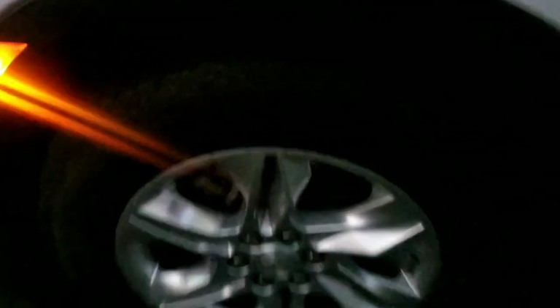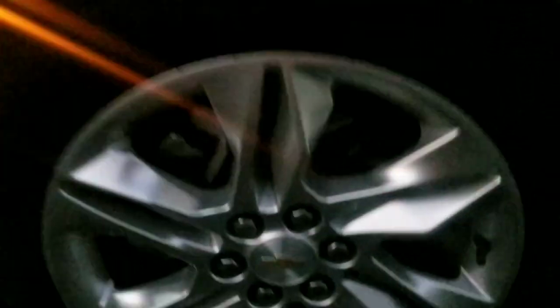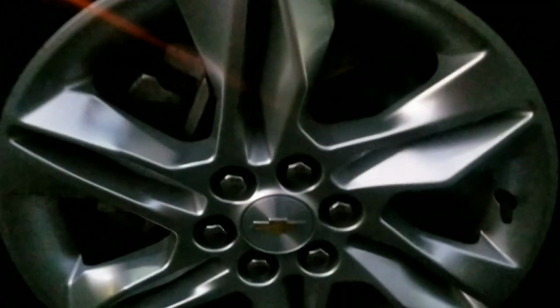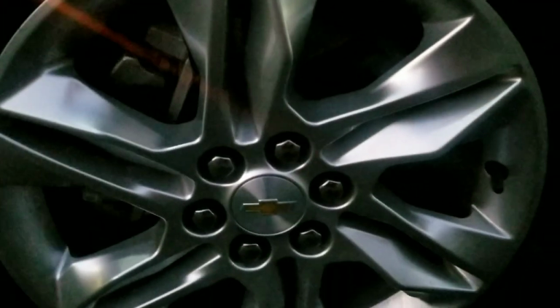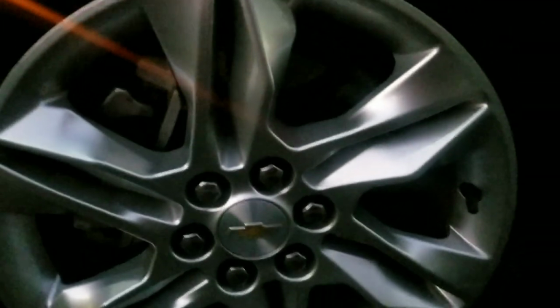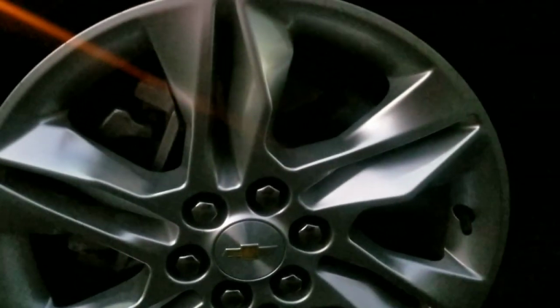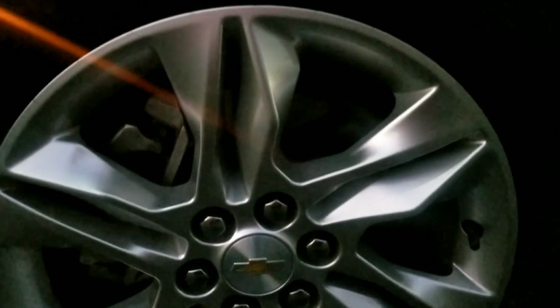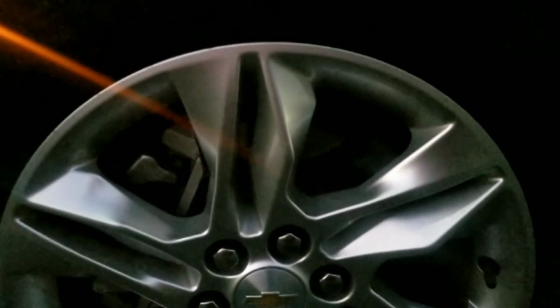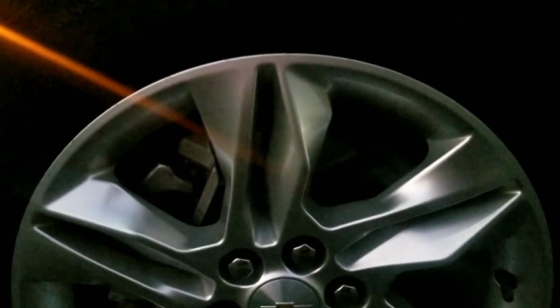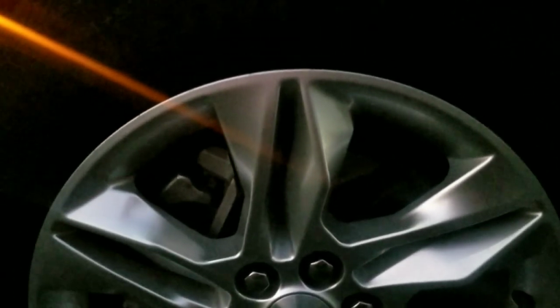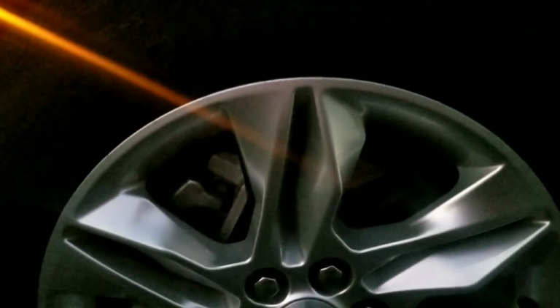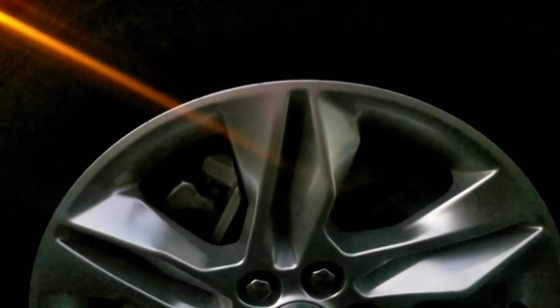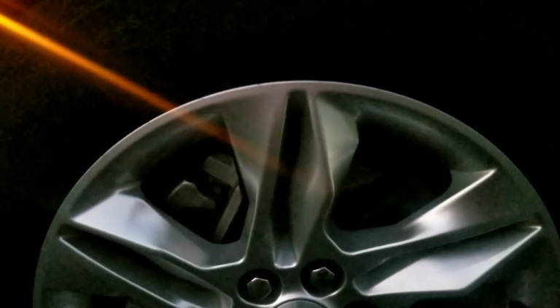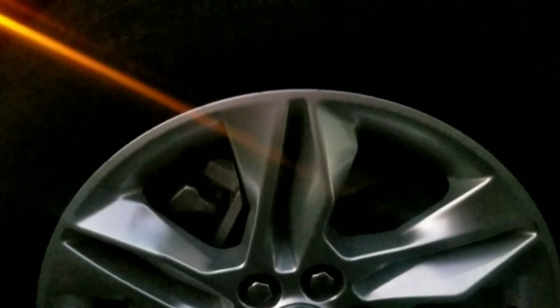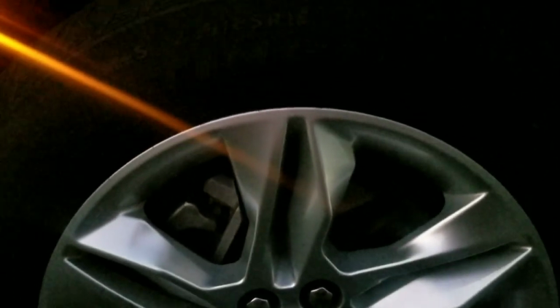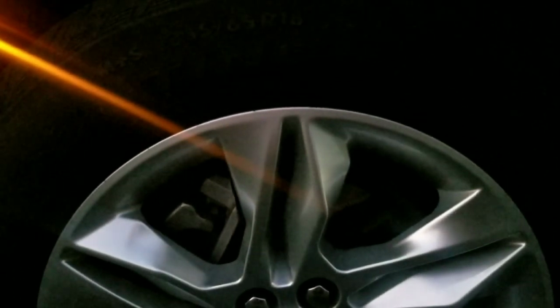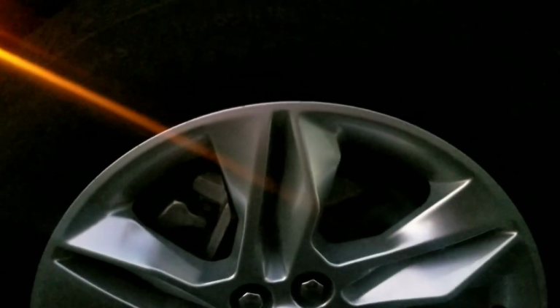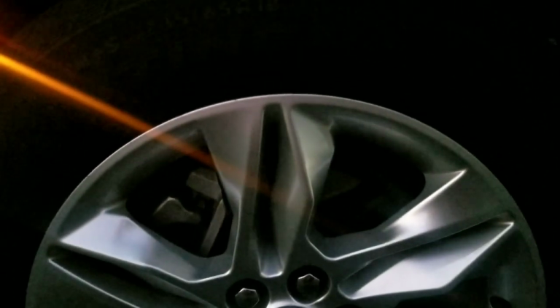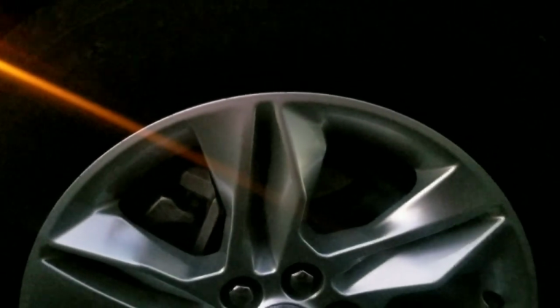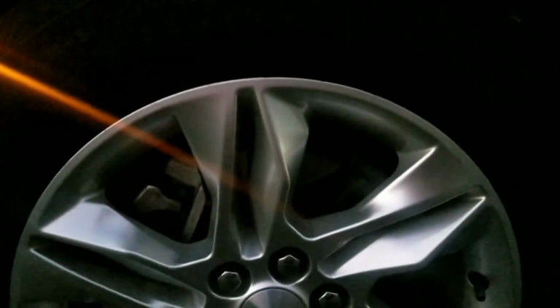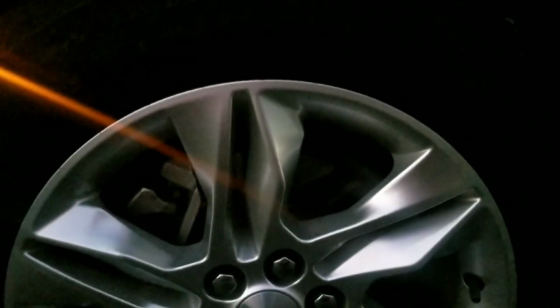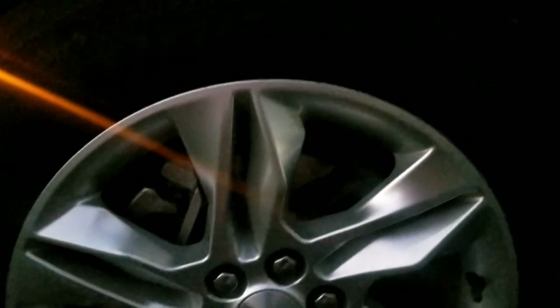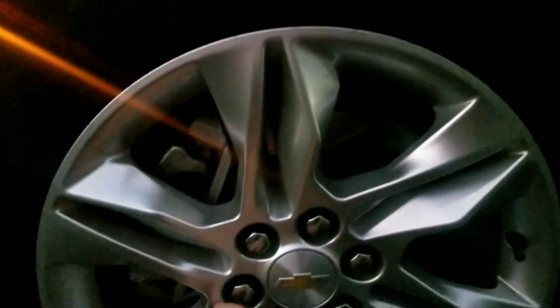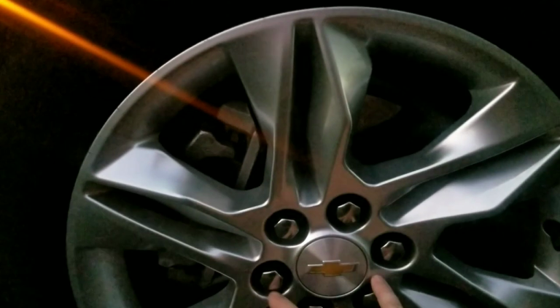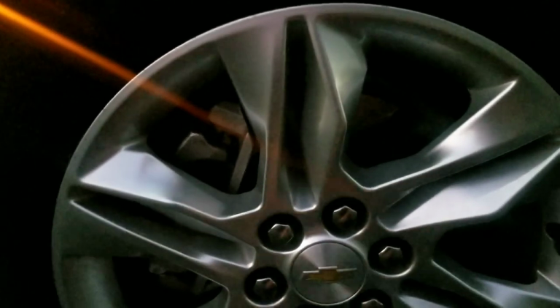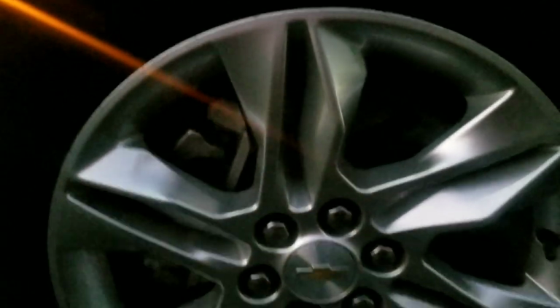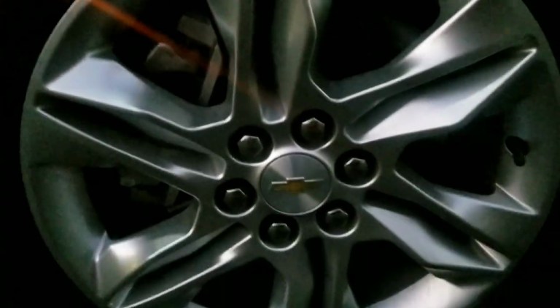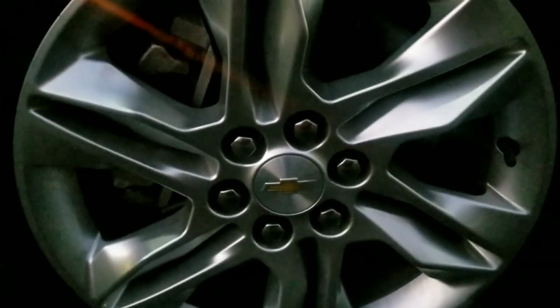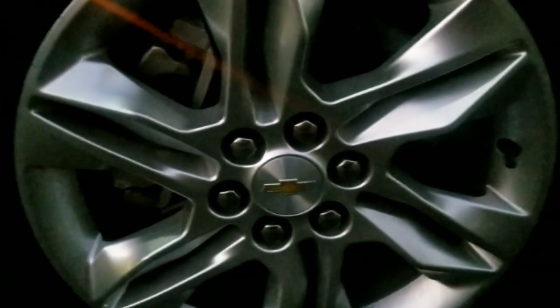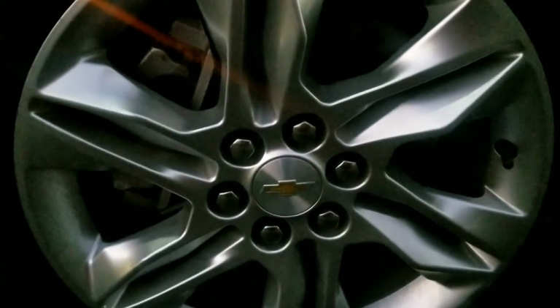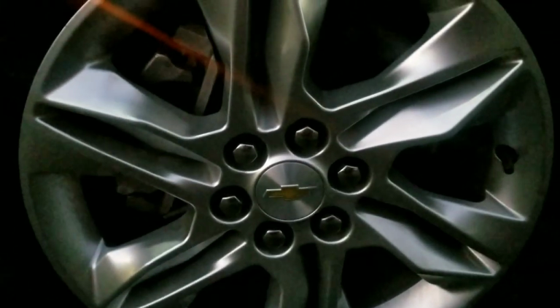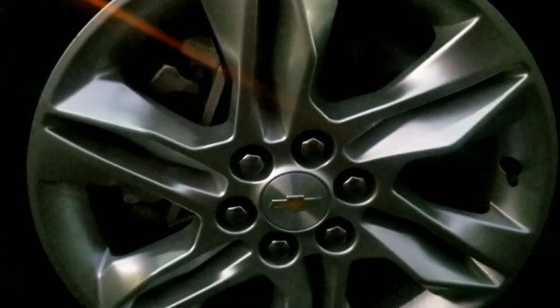These are 17s — I think the RS comes with 18s. Actually wait, these are 18s, I think the RS comes with 20-inch wheels. It's got a six-lug on it too, that's pretty cool.